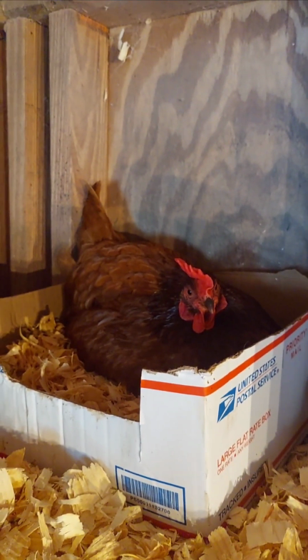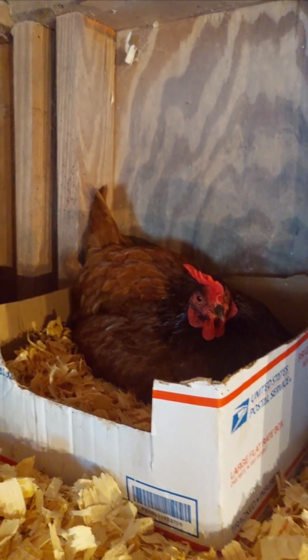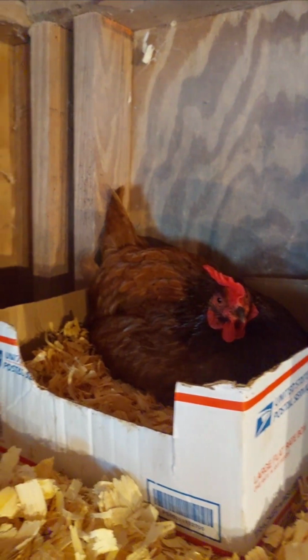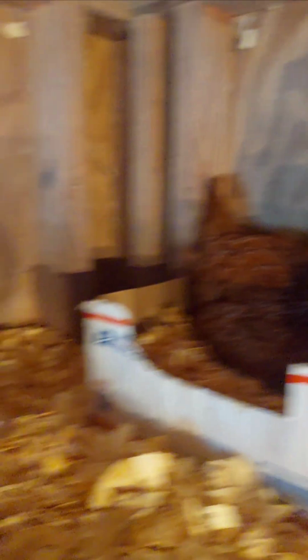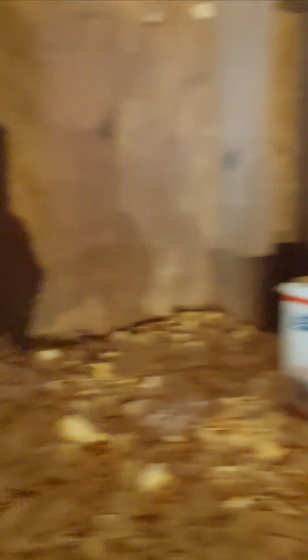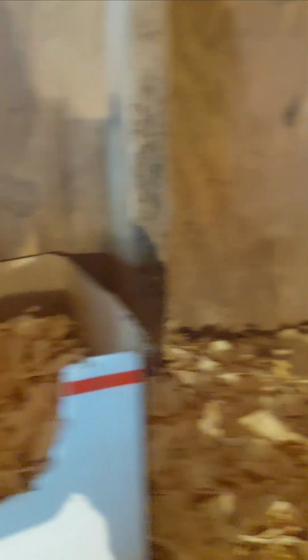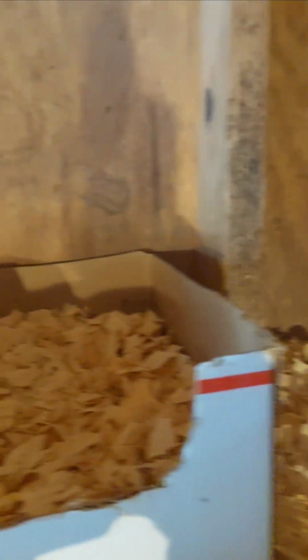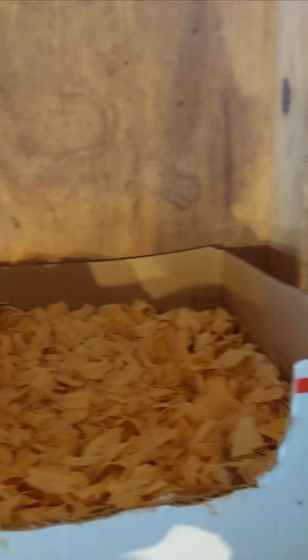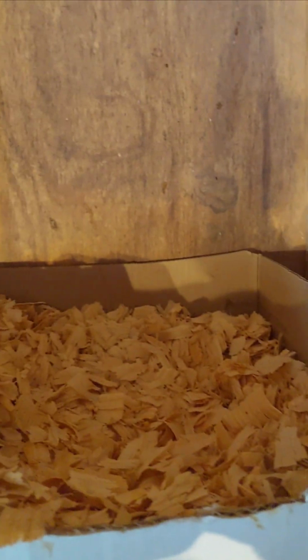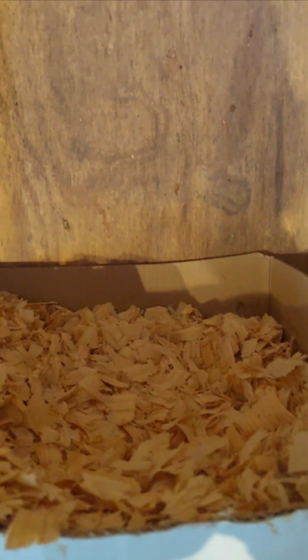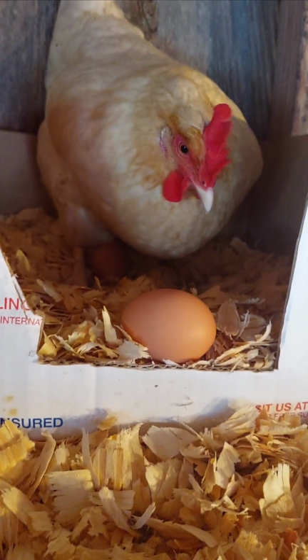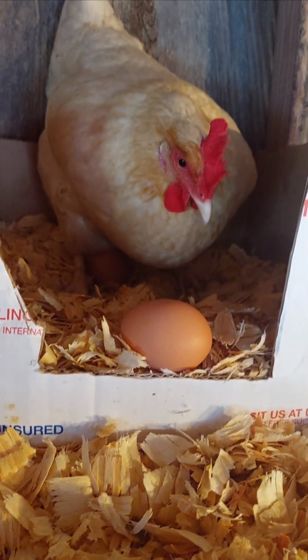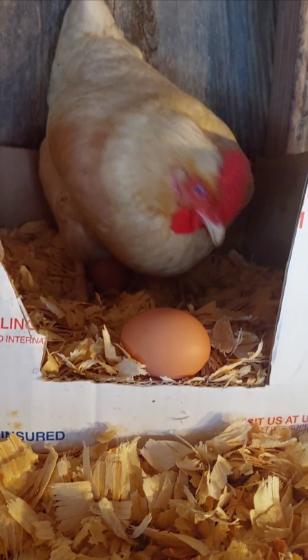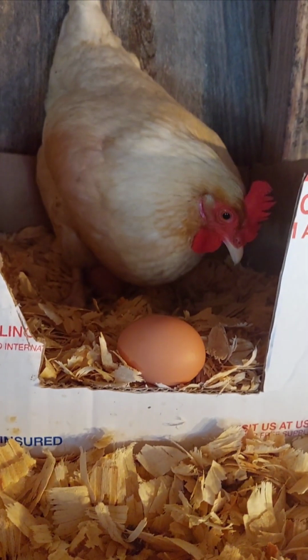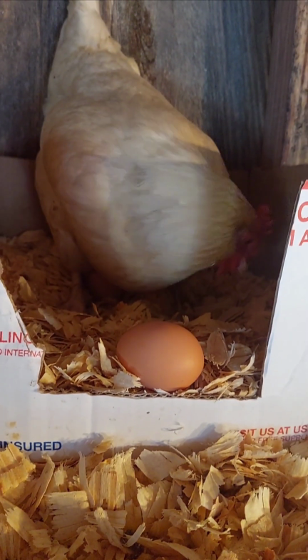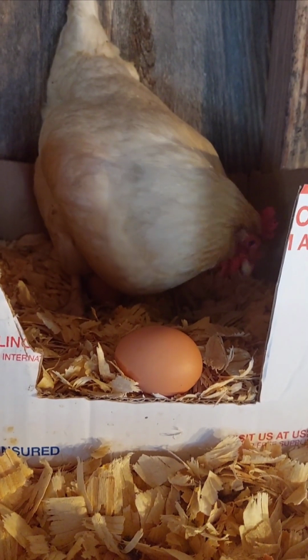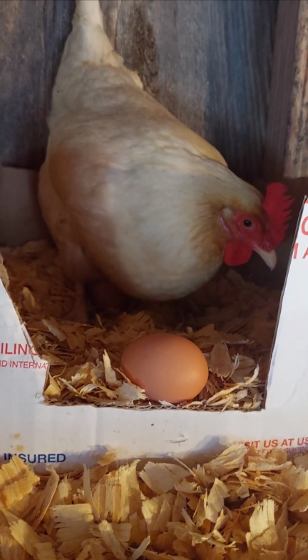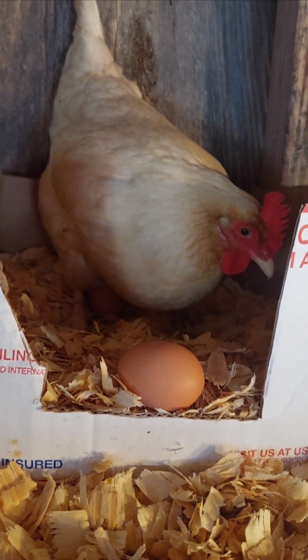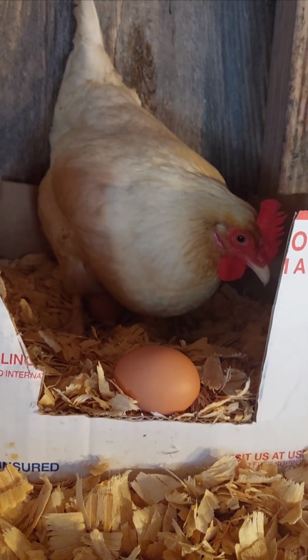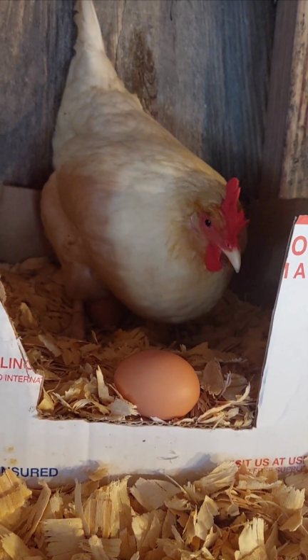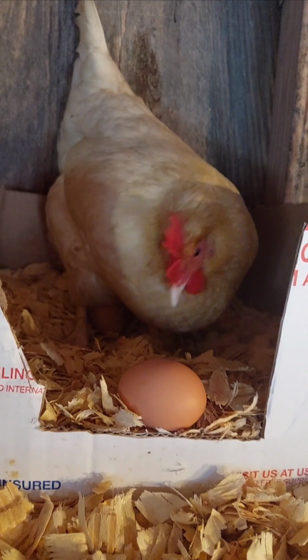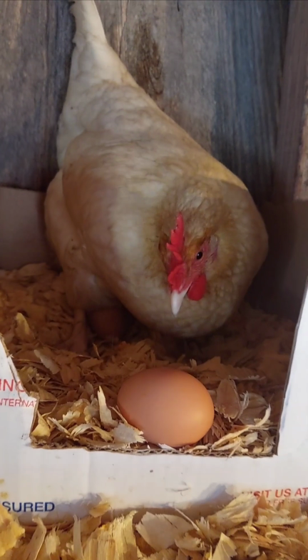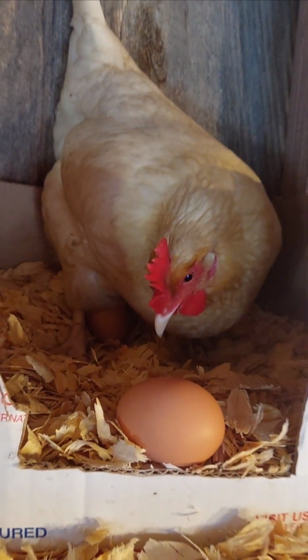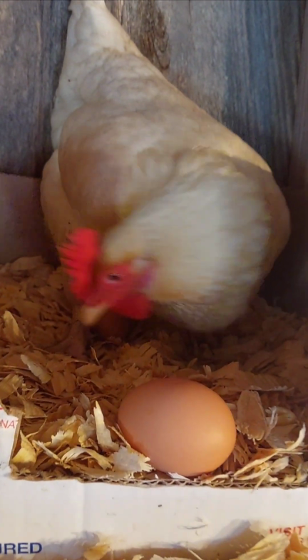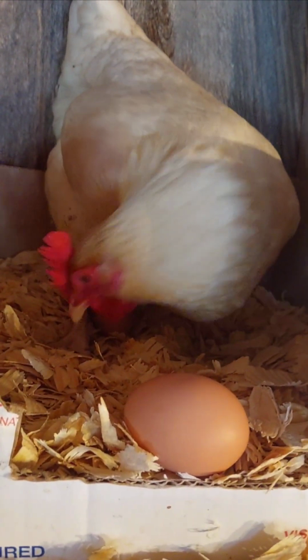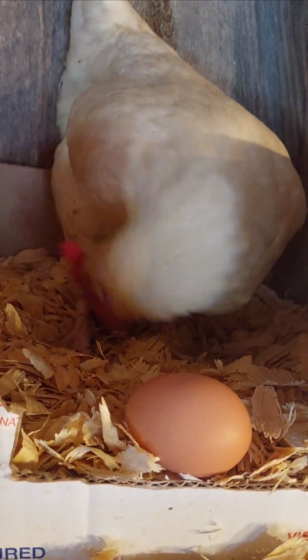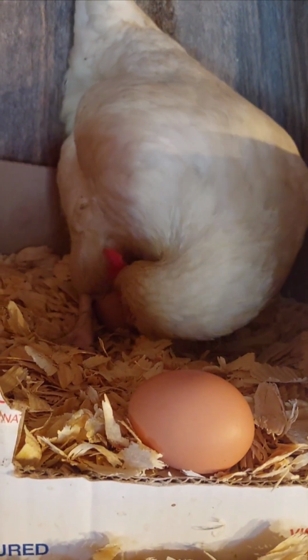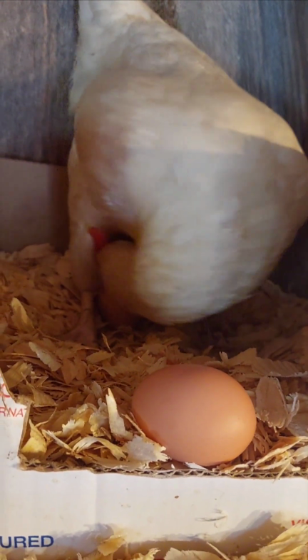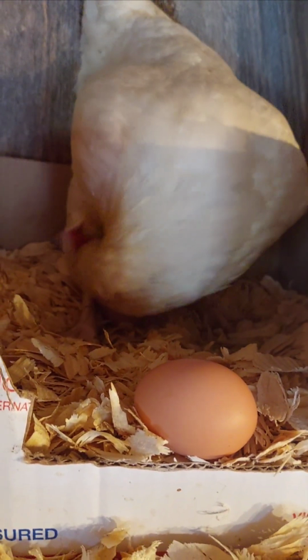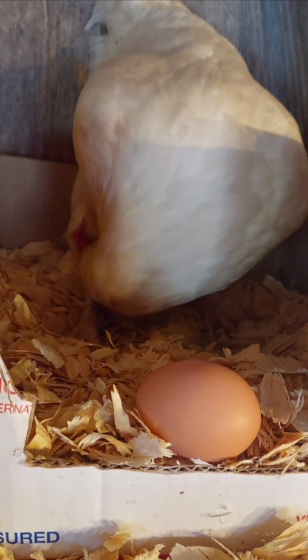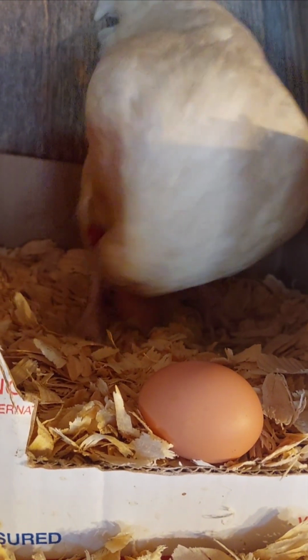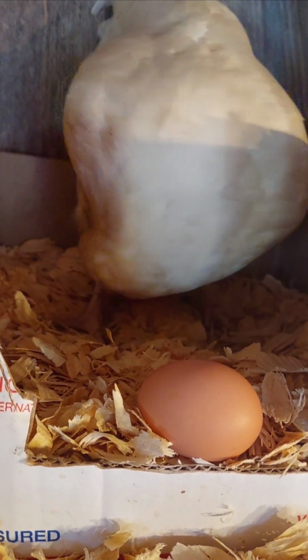To keep a hen's comb healthy, ensure she has fresh water, nutritious food, and a stress-free environment. Observing the comb is an easy way to monitor a hen's overall well-being and productivity.